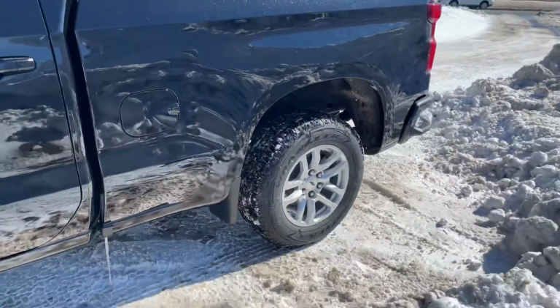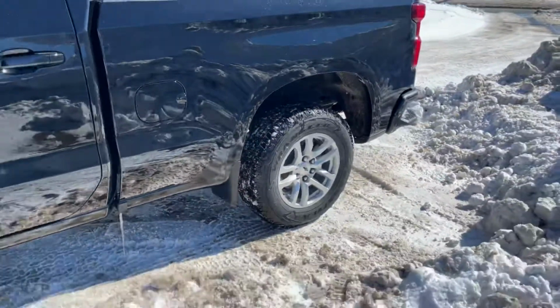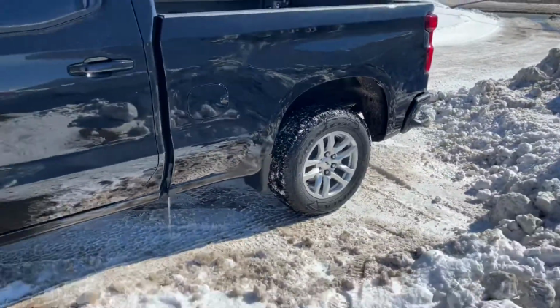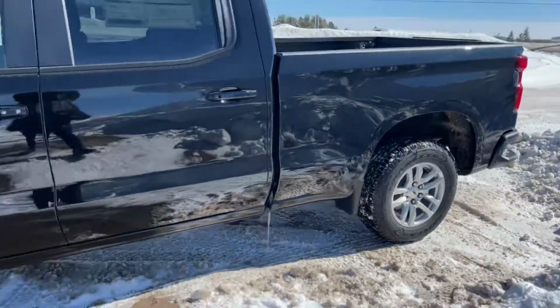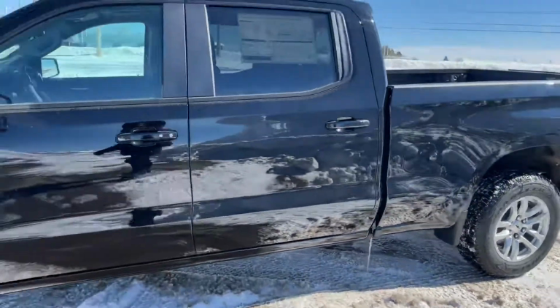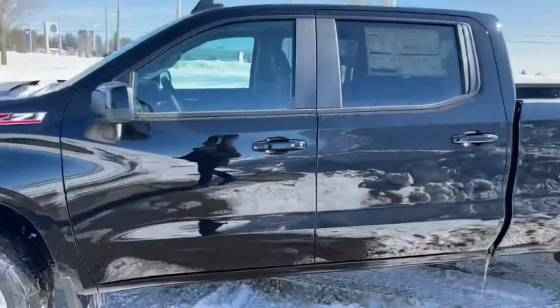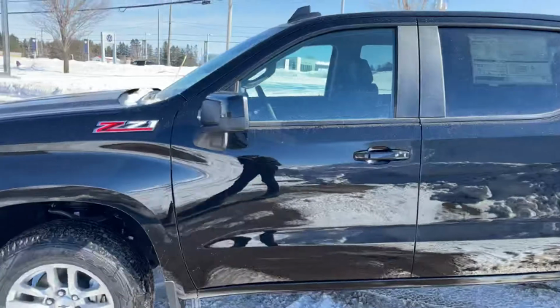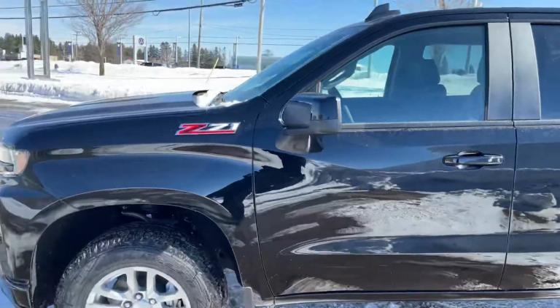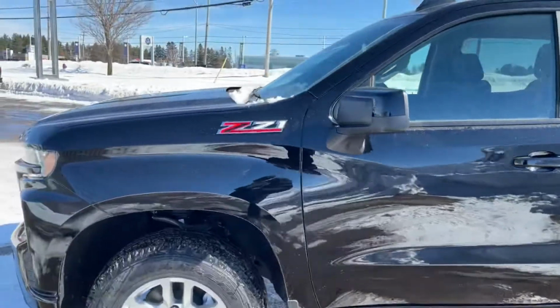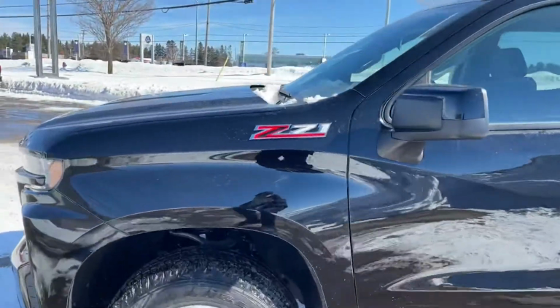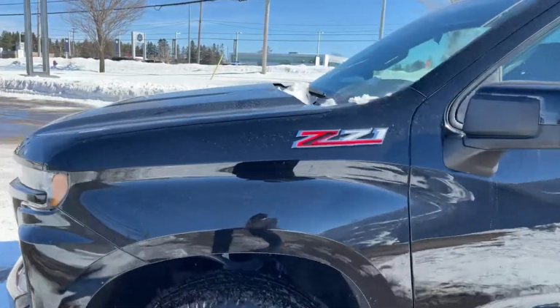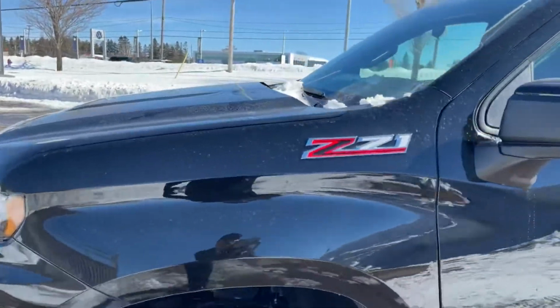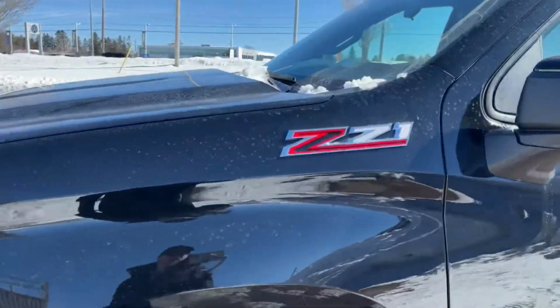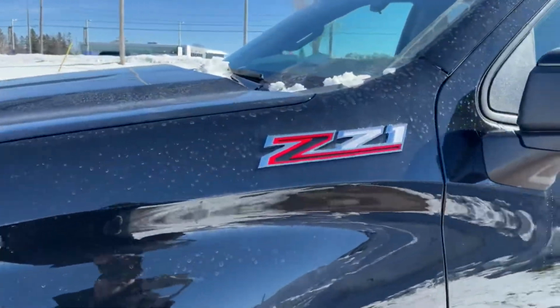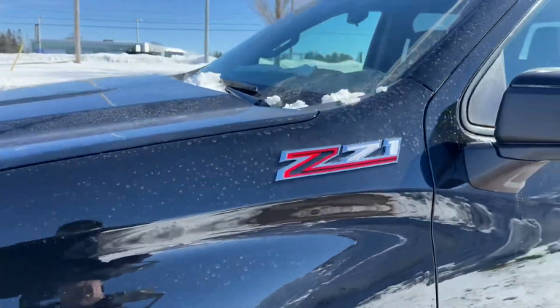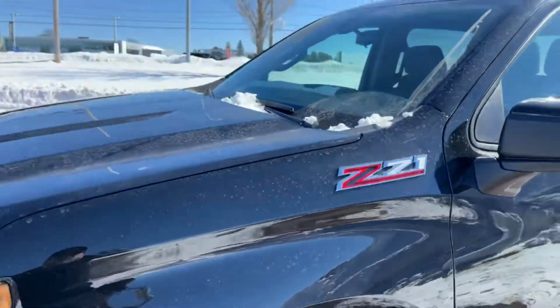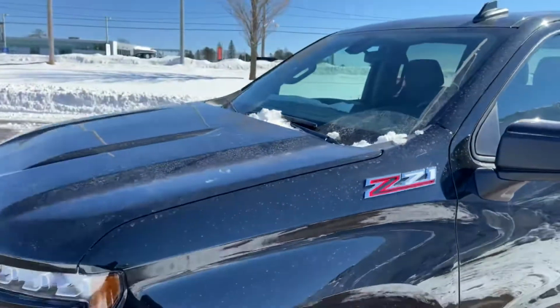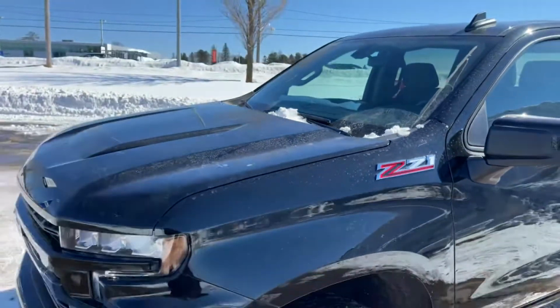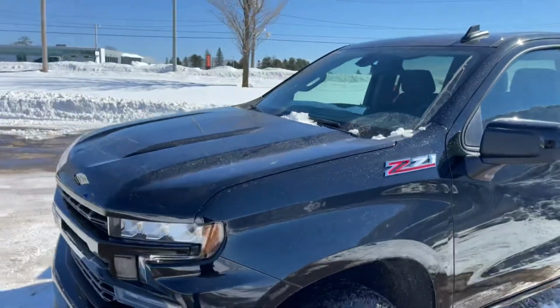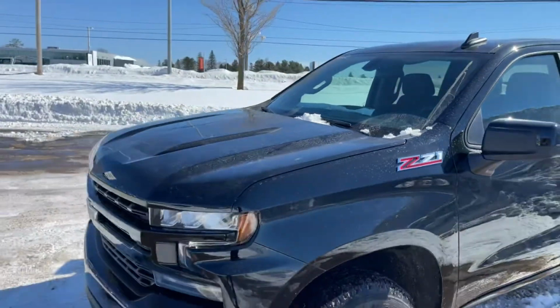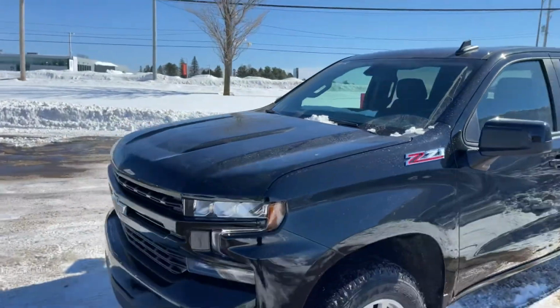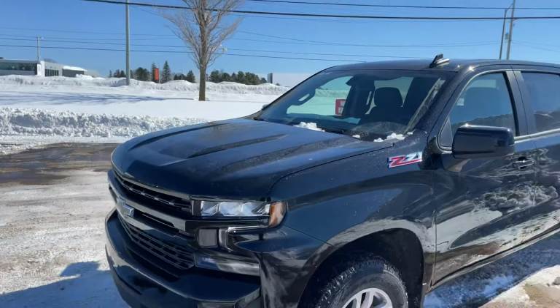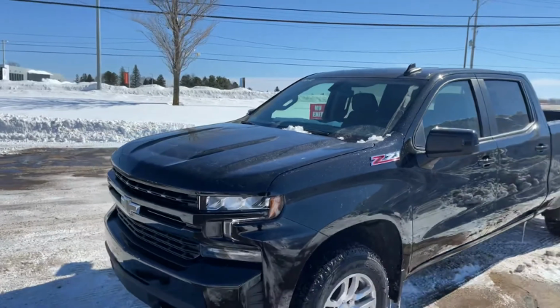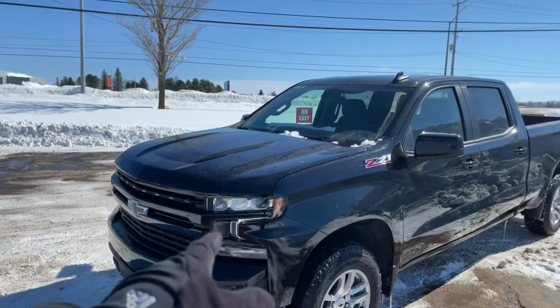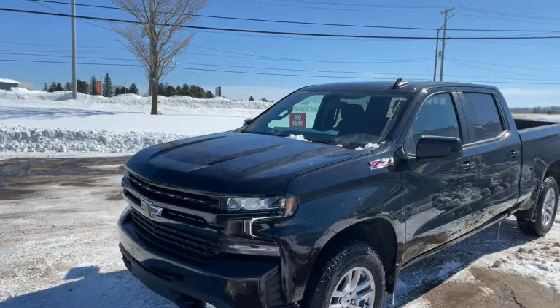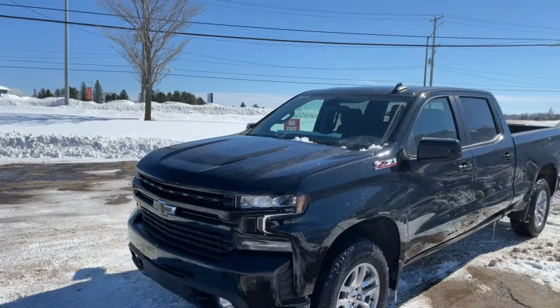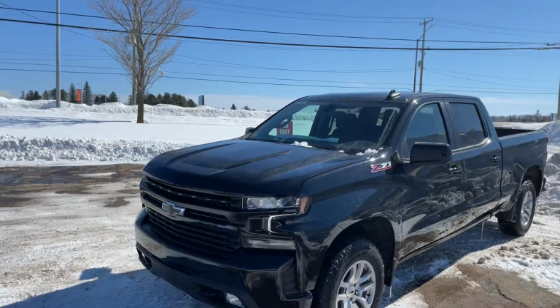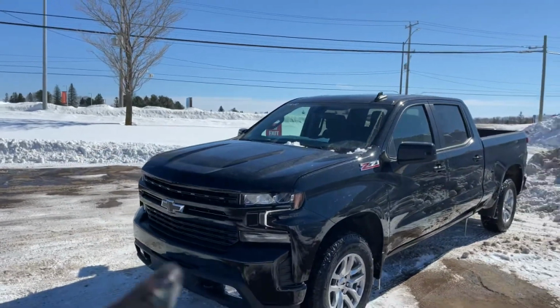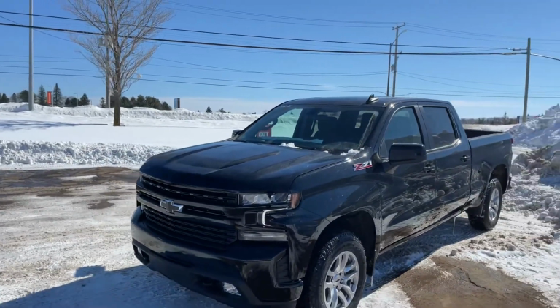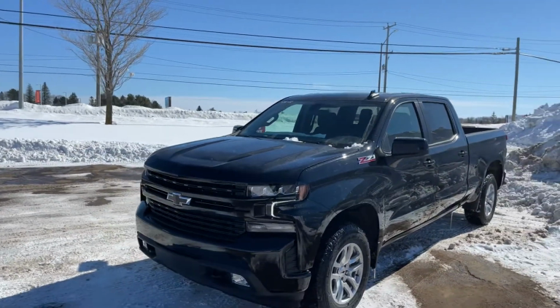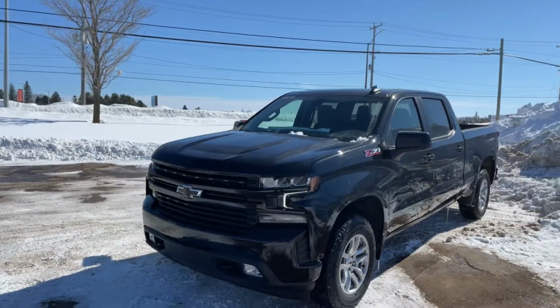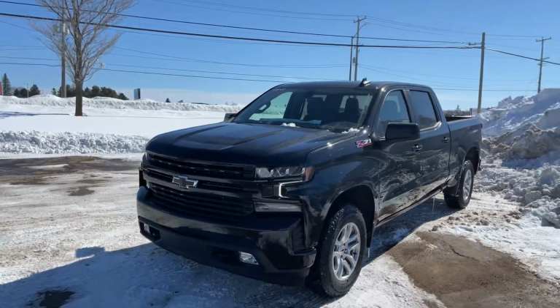18-inch aluminum wheels on this particular one. We have equipped this one with the Z71 off-road package, which gives you underbody skid plates, Rancho shocks, a high-intensity air cleaner, and the 4-Low range as well.